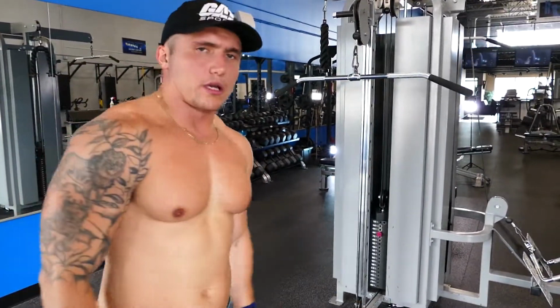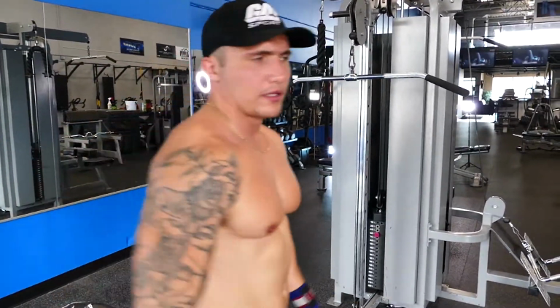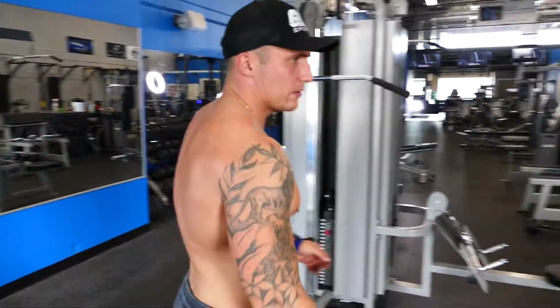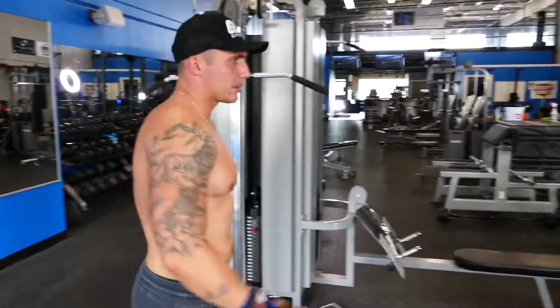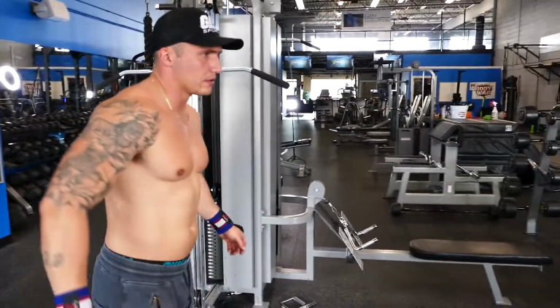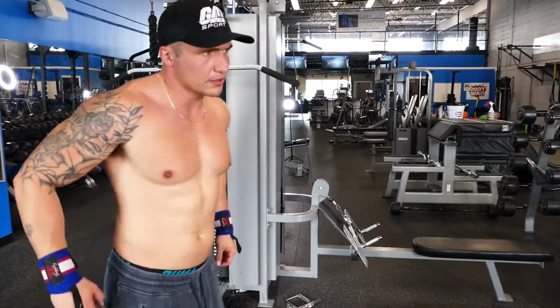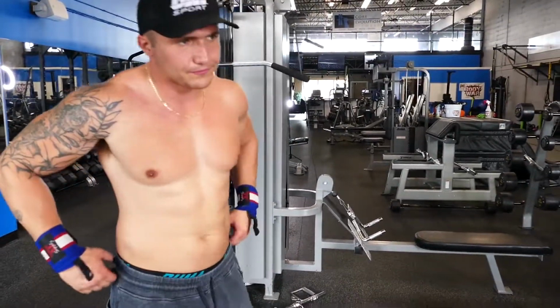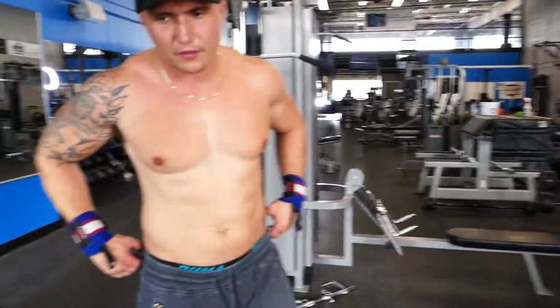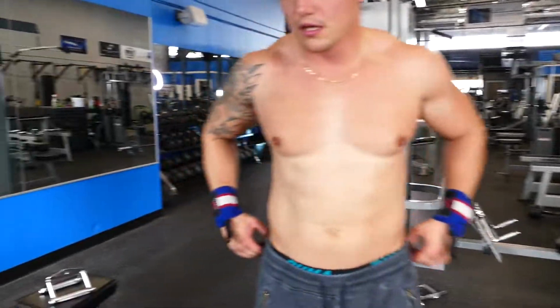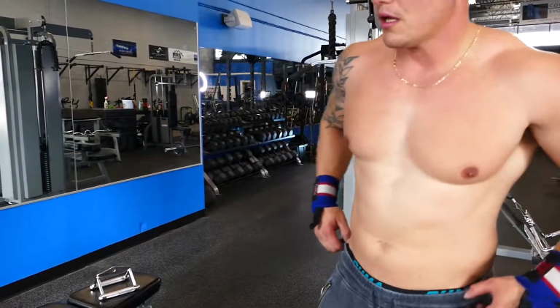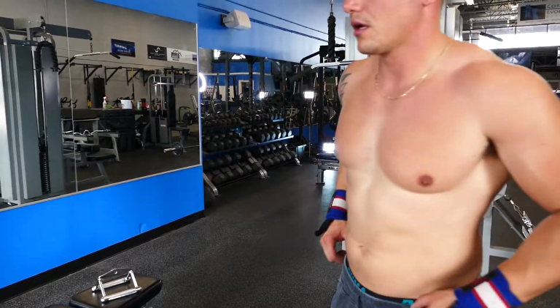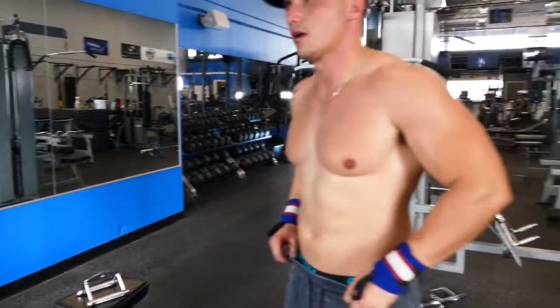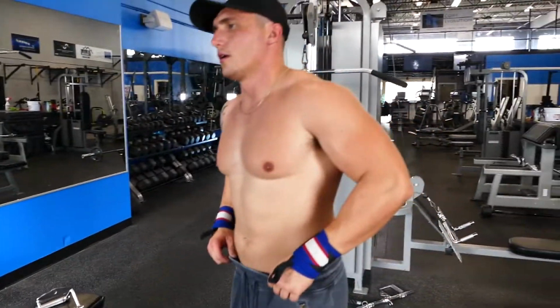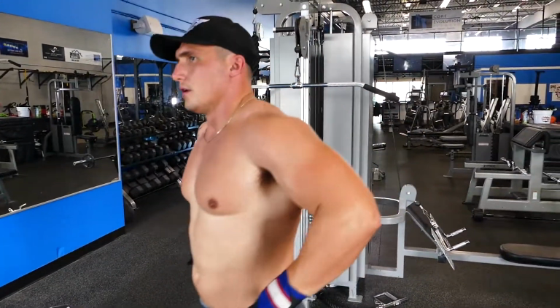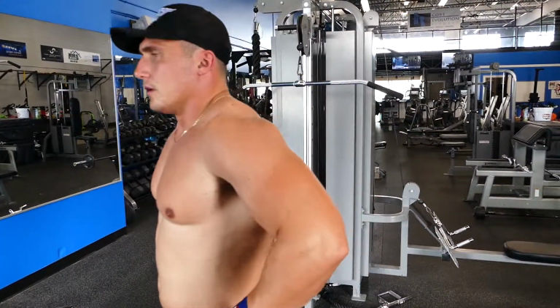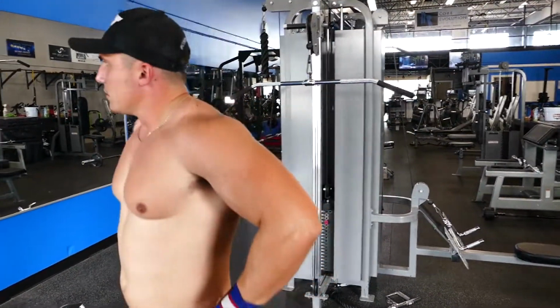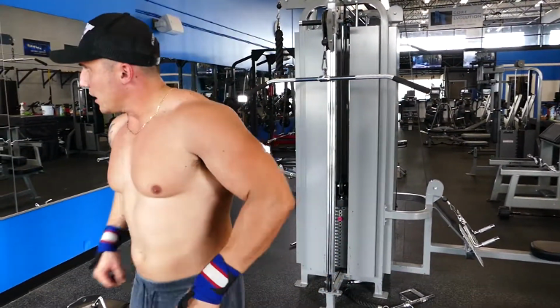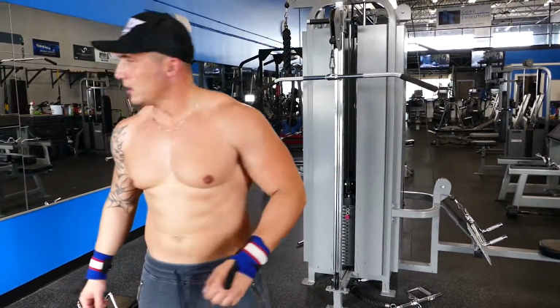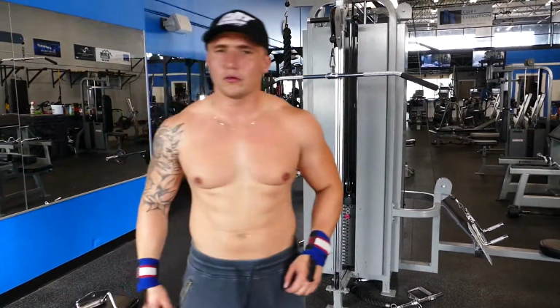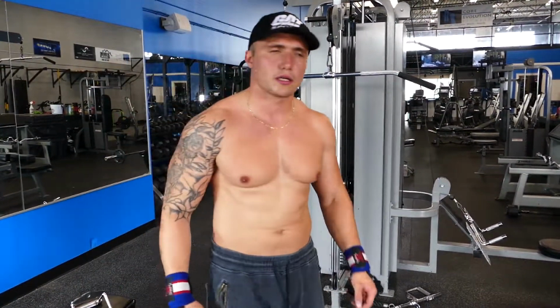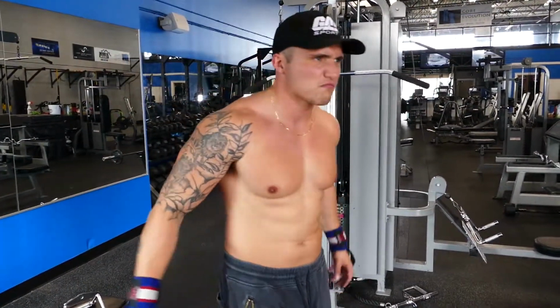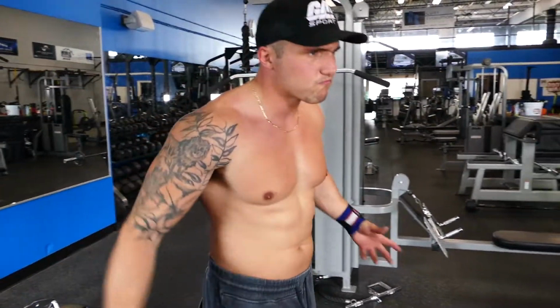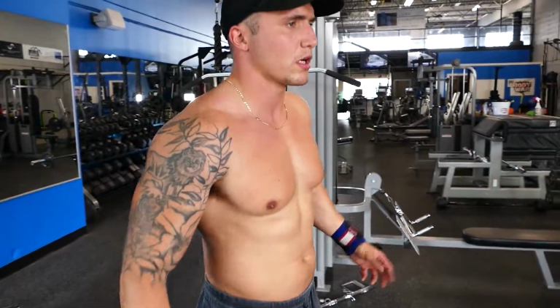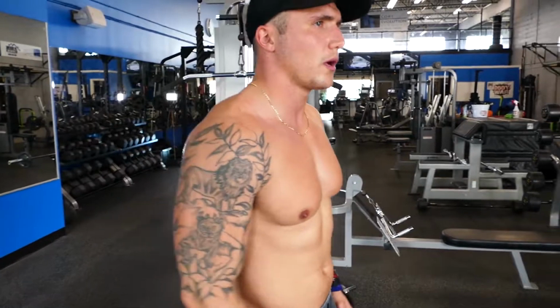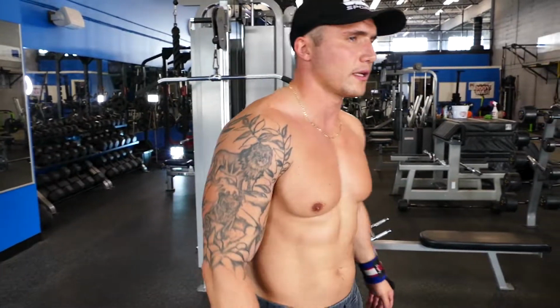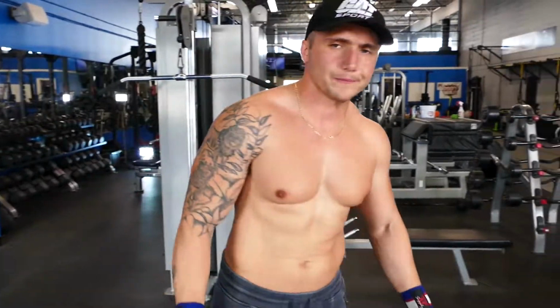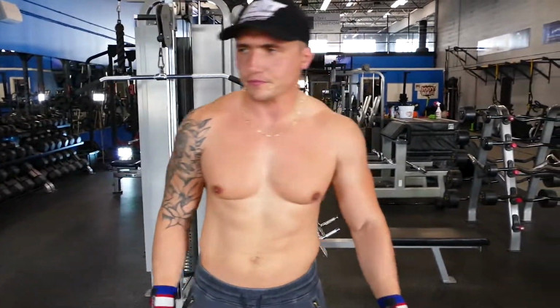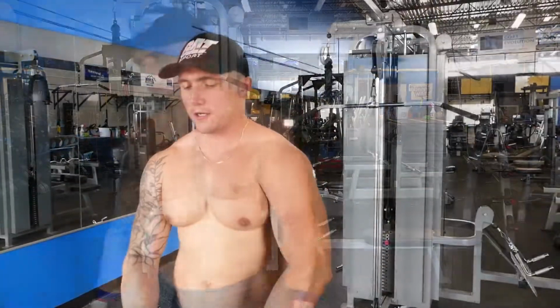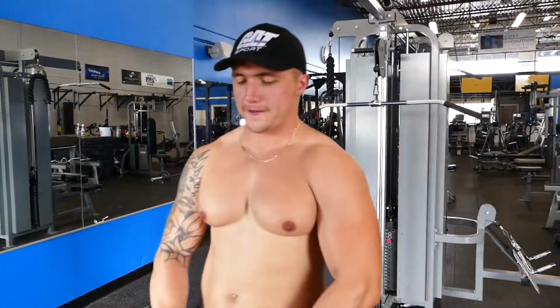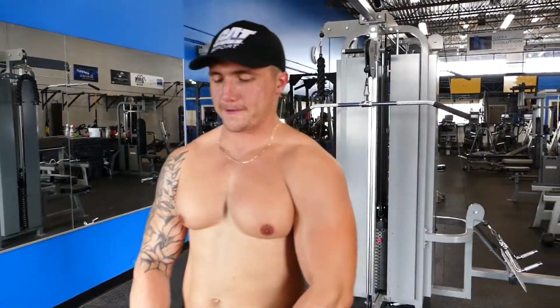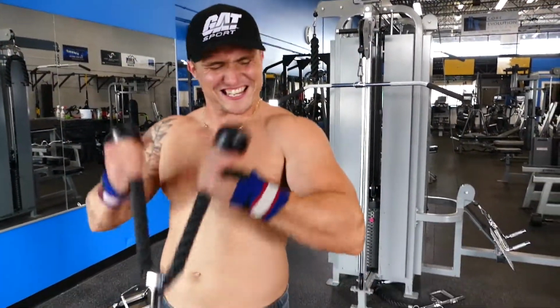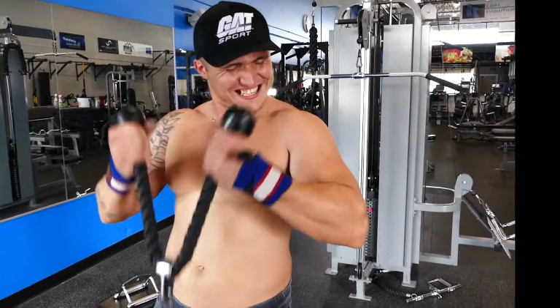Beyond failure — whatever you can do on this one. This is the last failure set. Always kind of just get all the blood I can in there. Photo shoot.